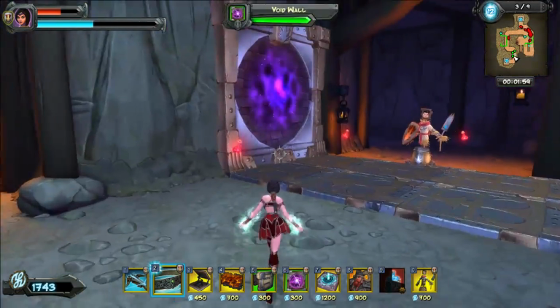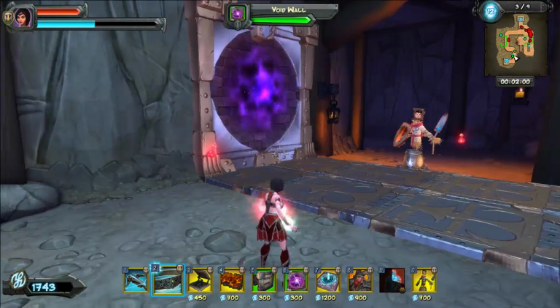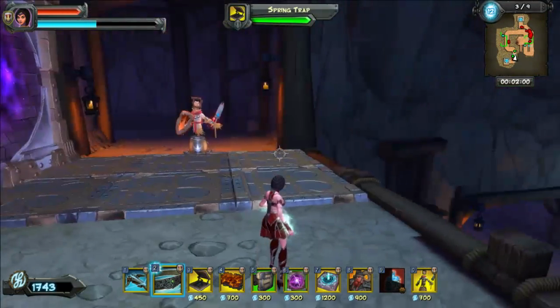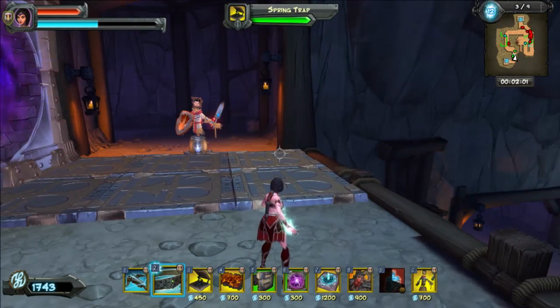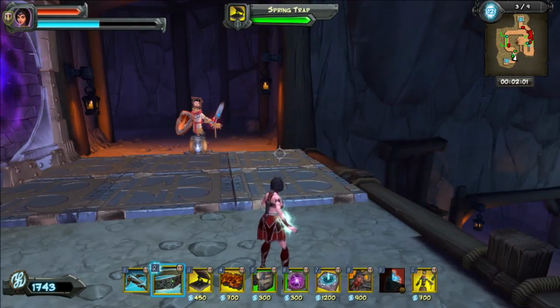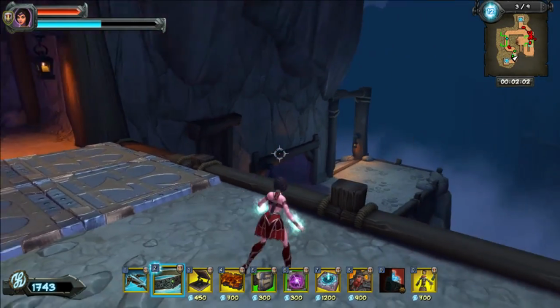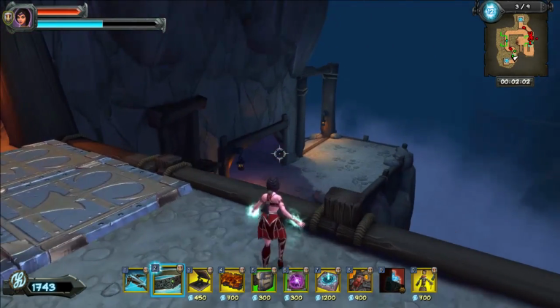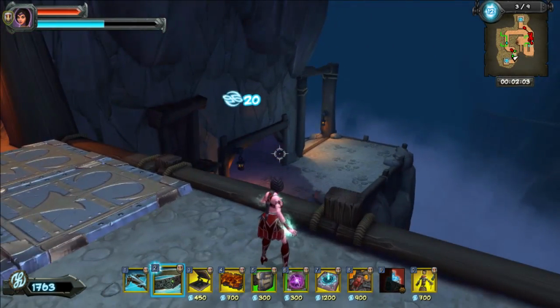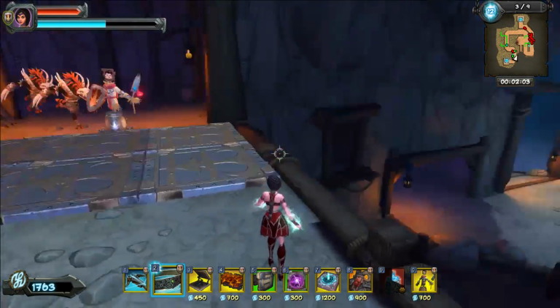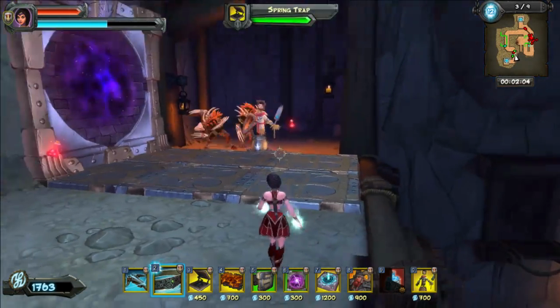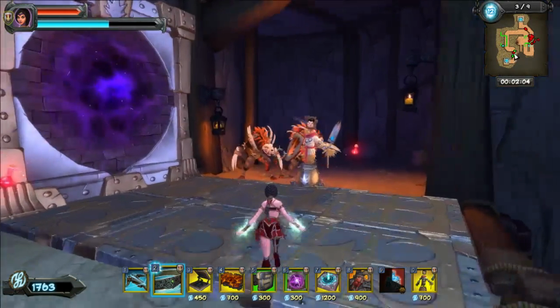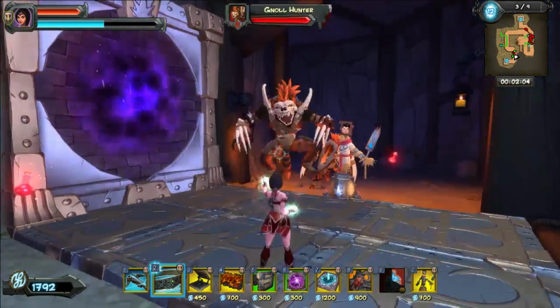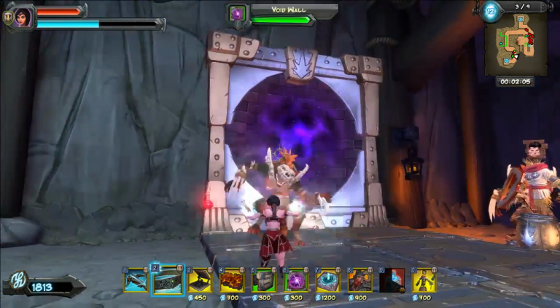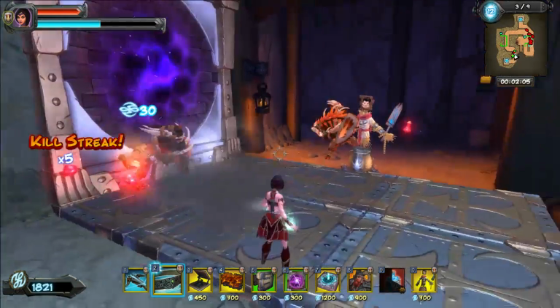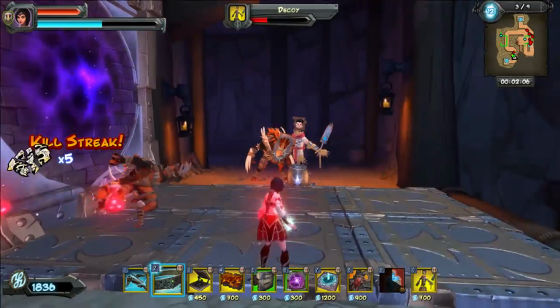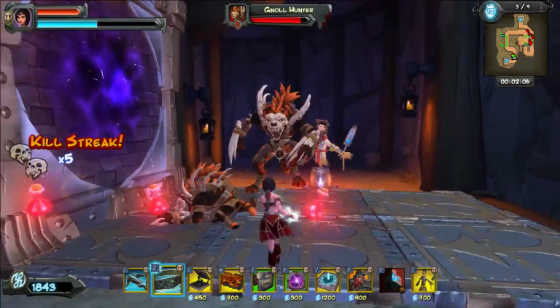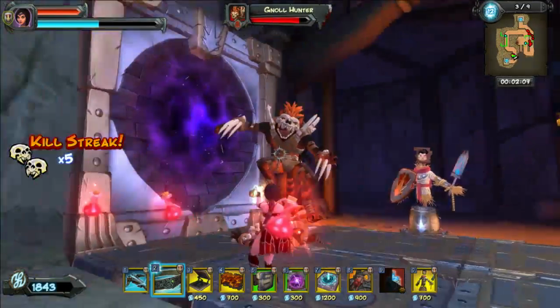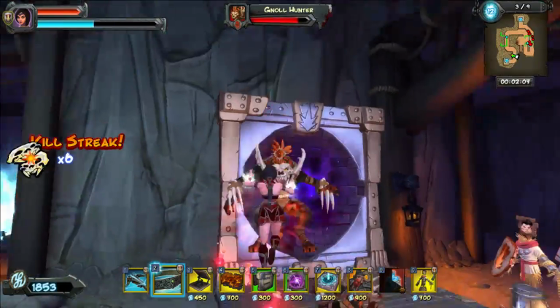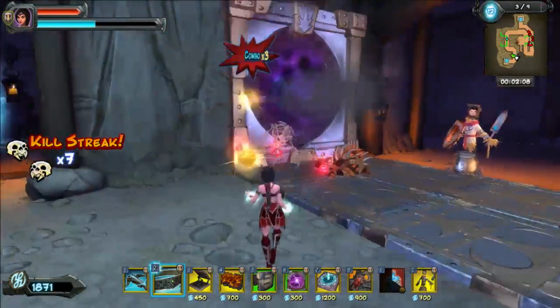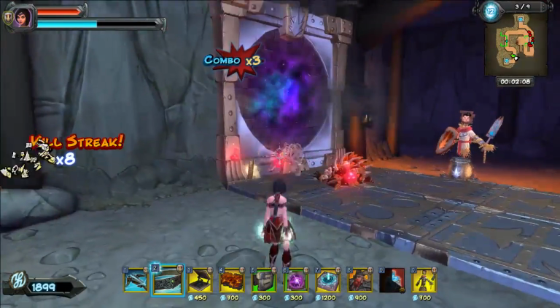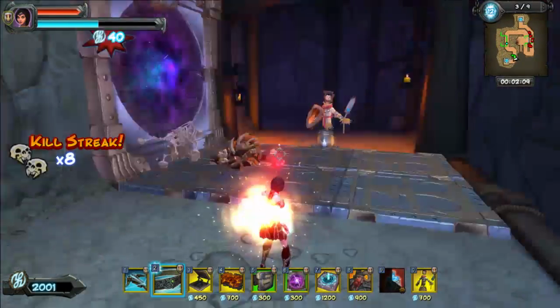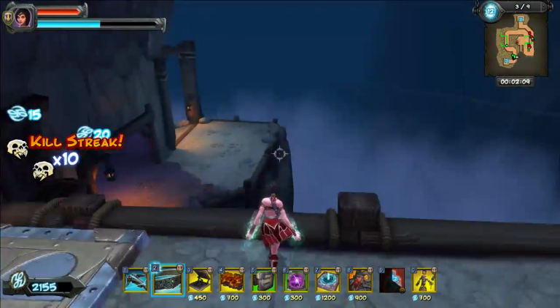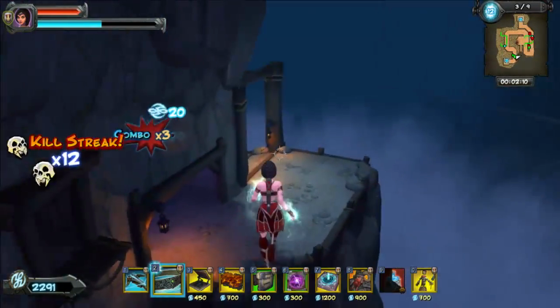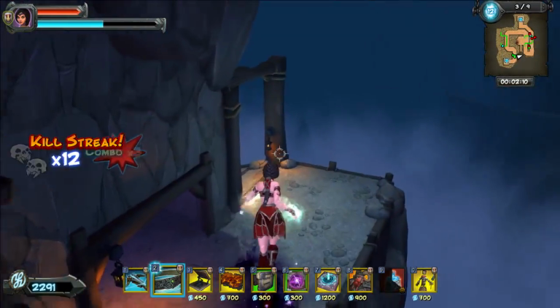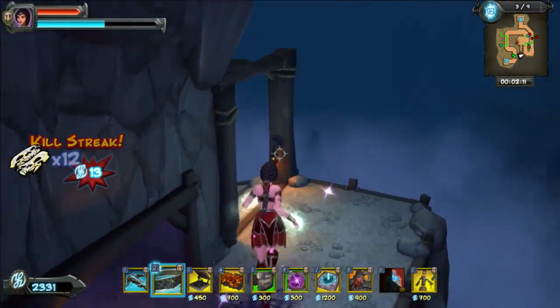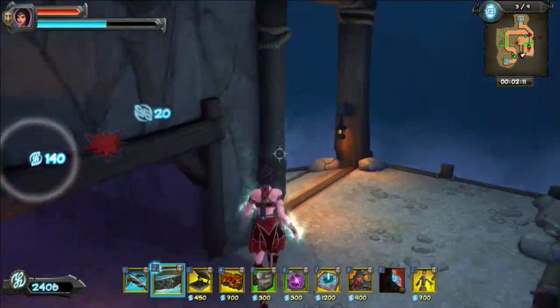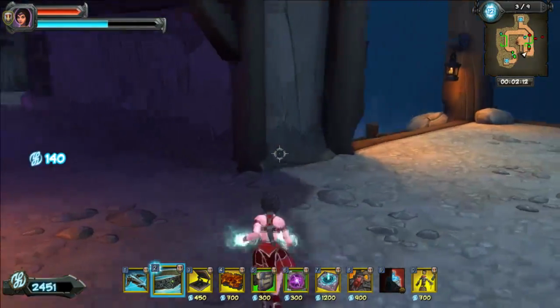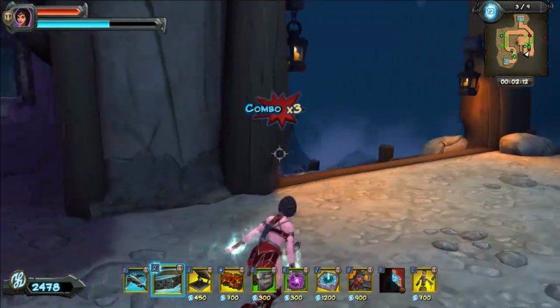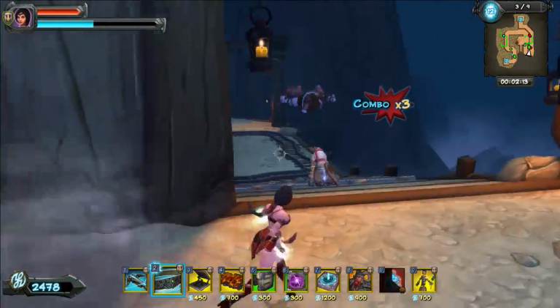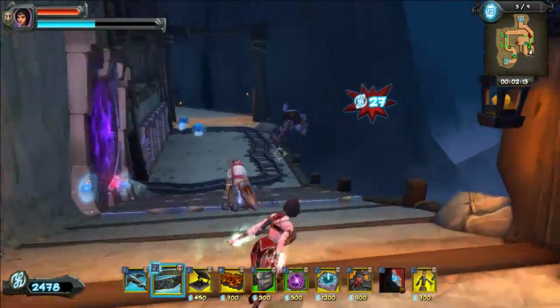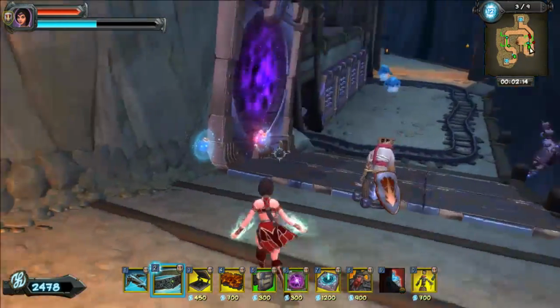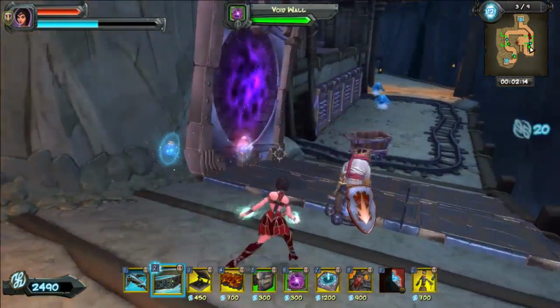Now you can see we've got two gnolls coming up top, so I'm just sitting here waiting on them. There they are — just pick them up, throw them in the void wall. Pick them up, throw them in the void wall. Run down here, wind belt through the wall again.